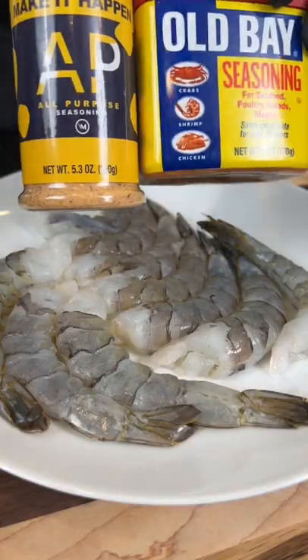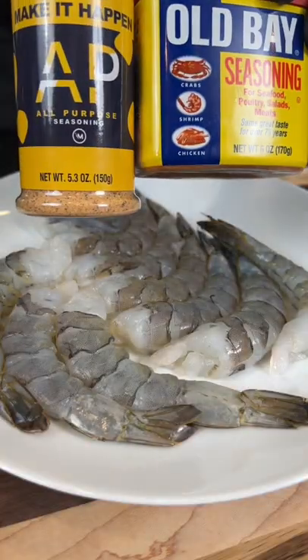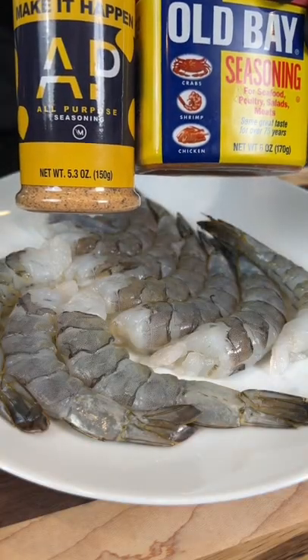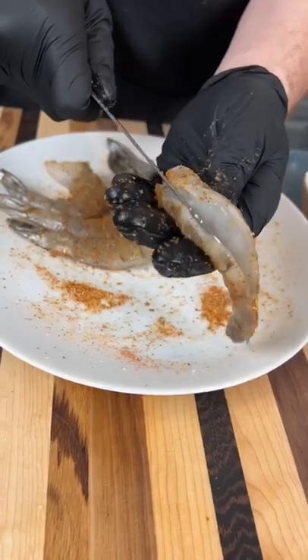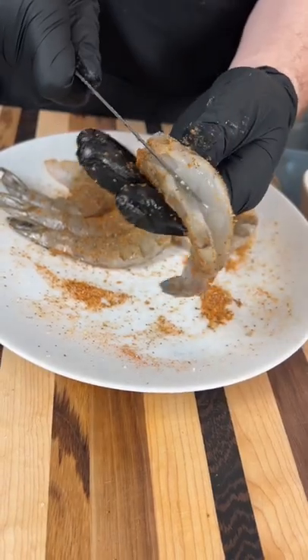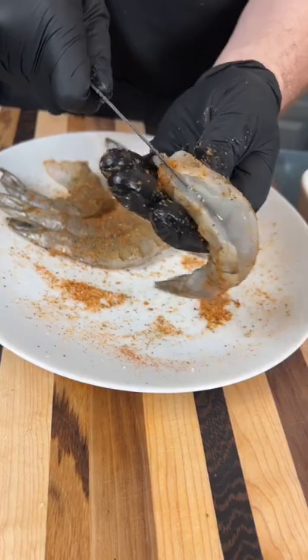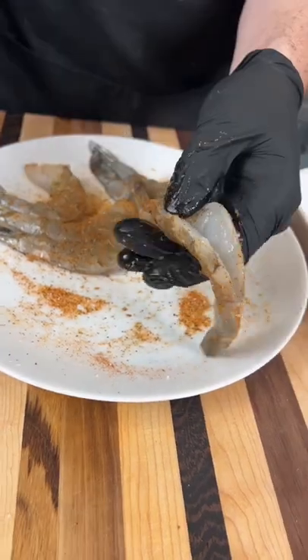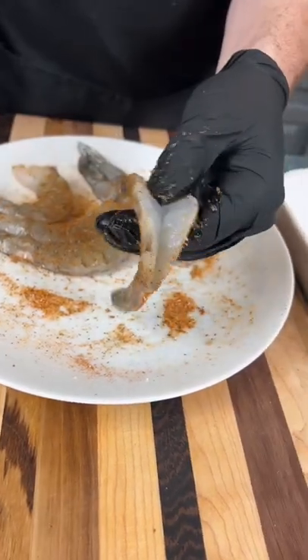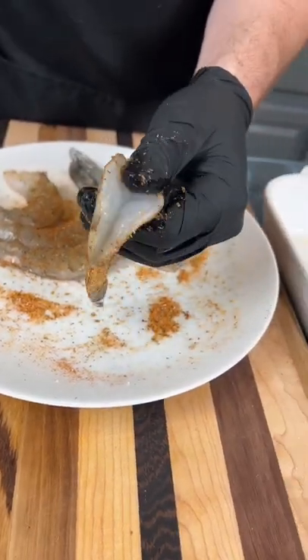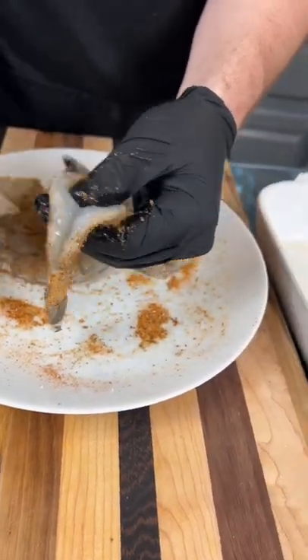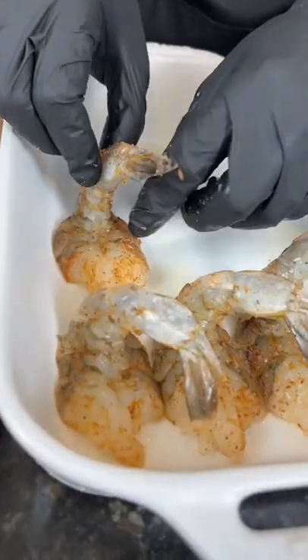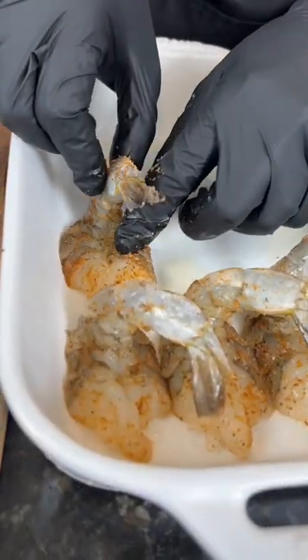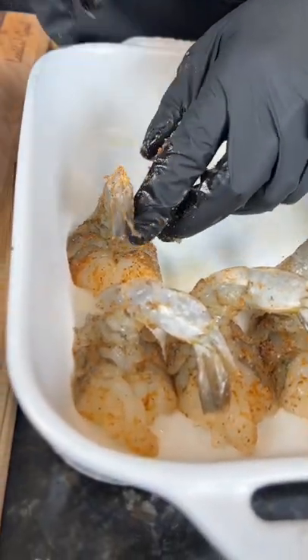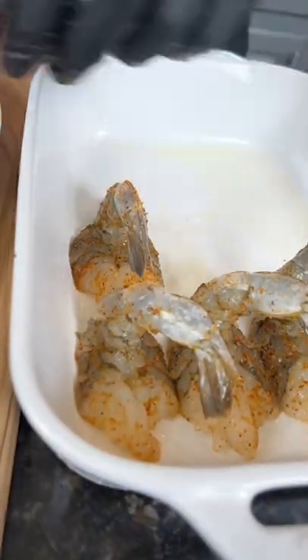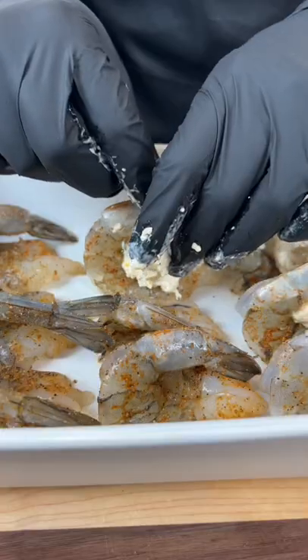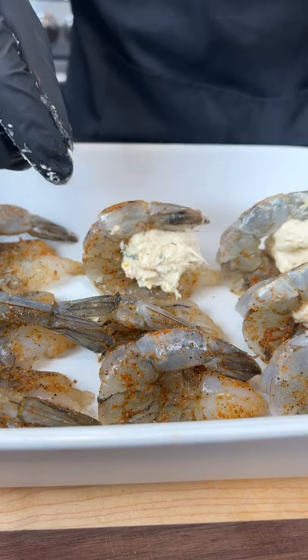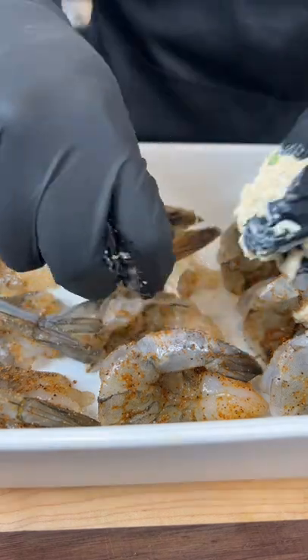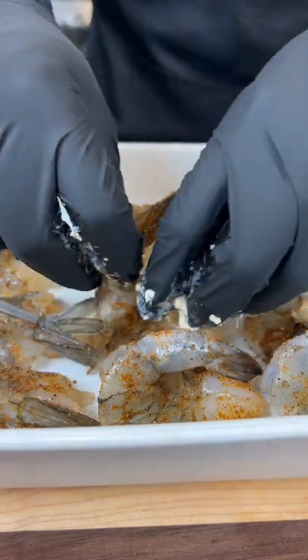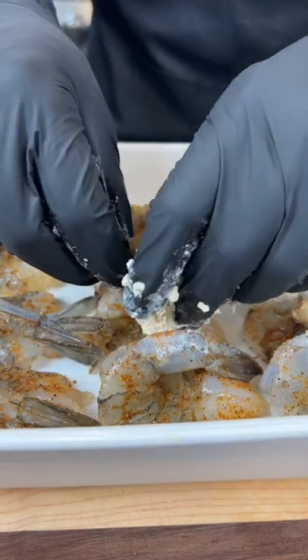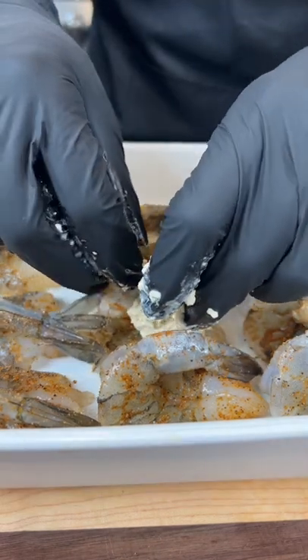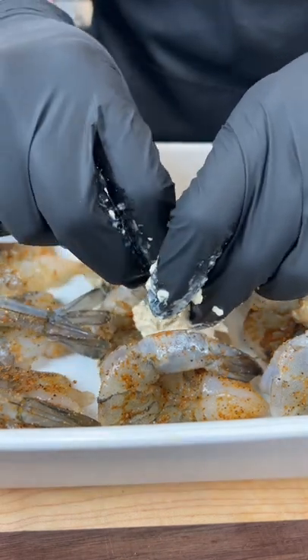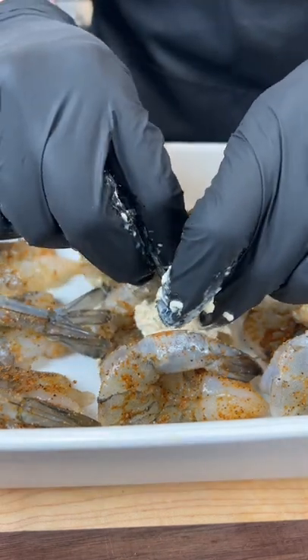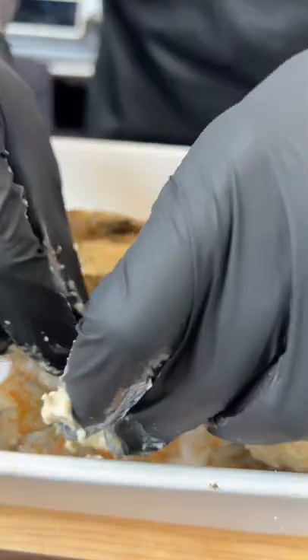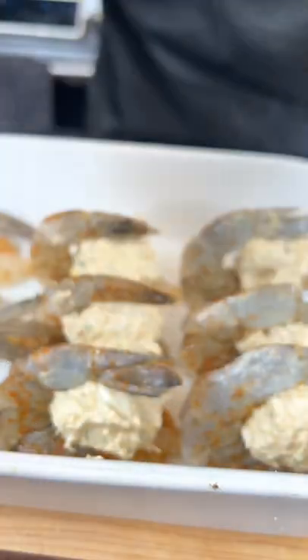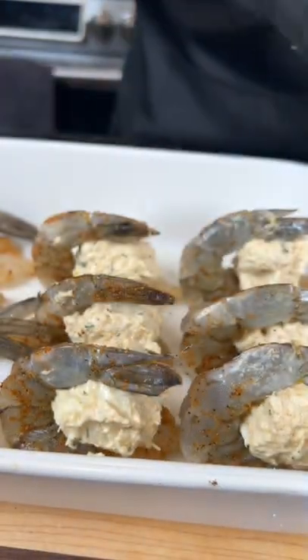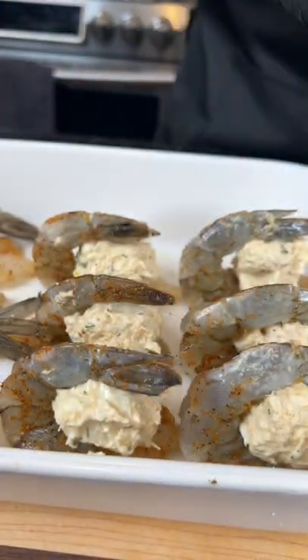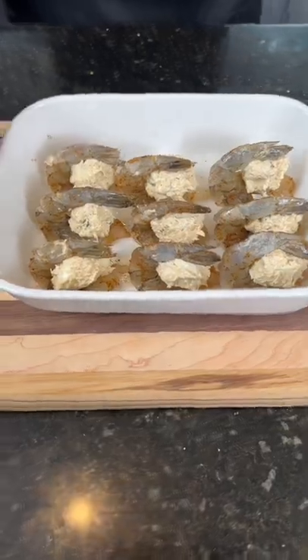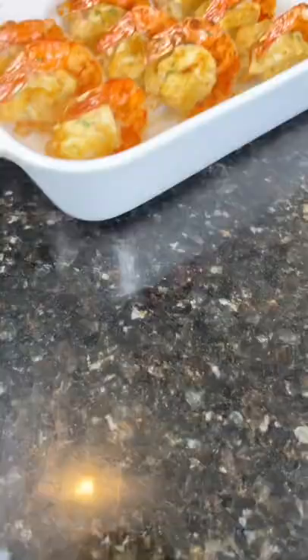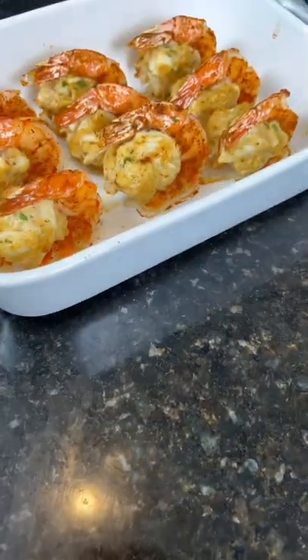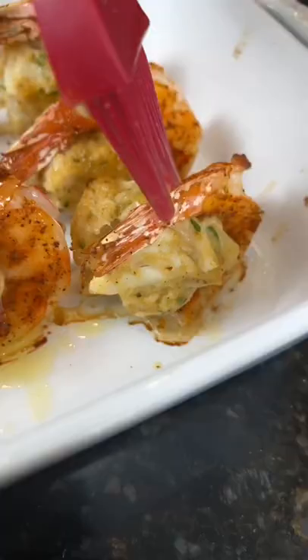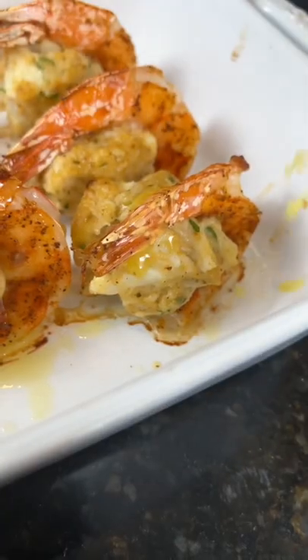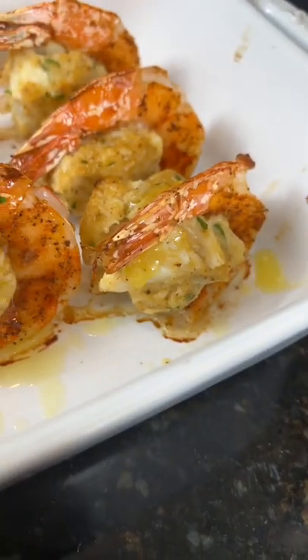Moving on to the shrimp — we have some extra large peeled and deveined shrimp, leaving the tail on. Season that with AP and Old Bay, then it's time to butterfly the shrimp. Add those shrimp to a casserole dish, top with your crab cake mixture, lay the tail on top for presentation, and pop those in a 400-degree oven.